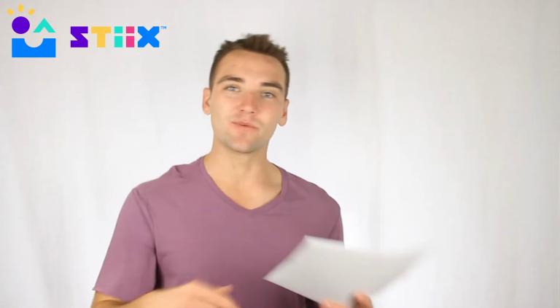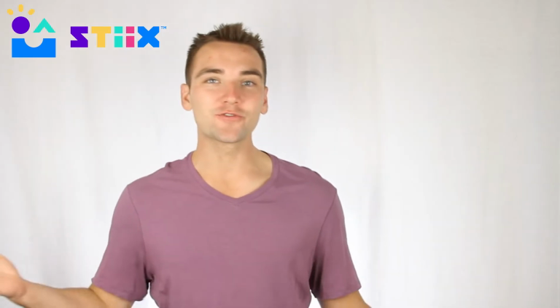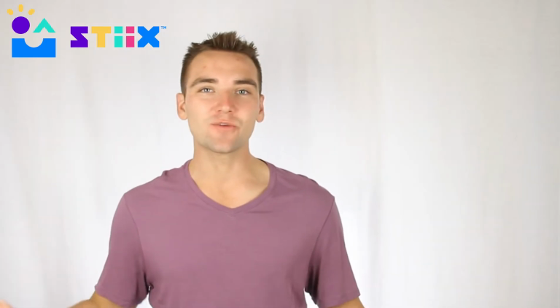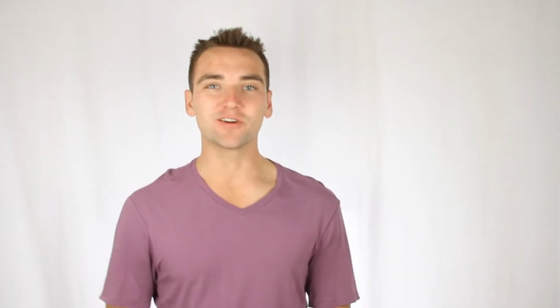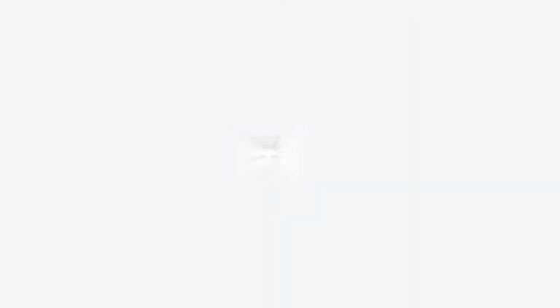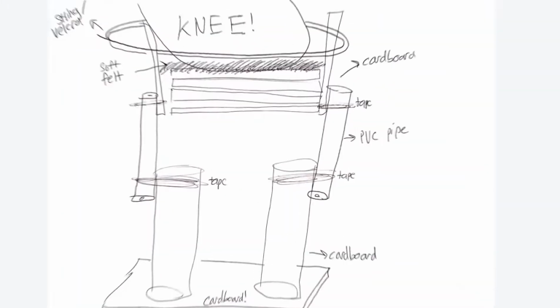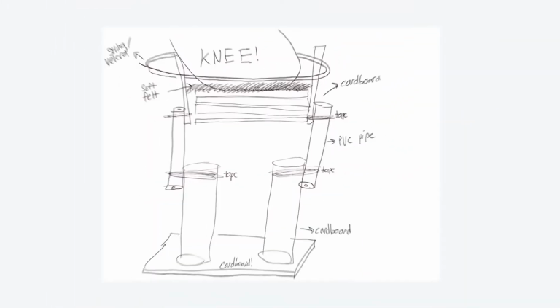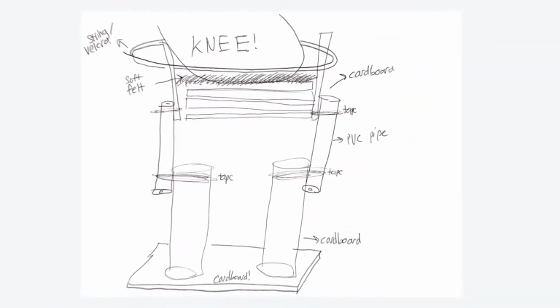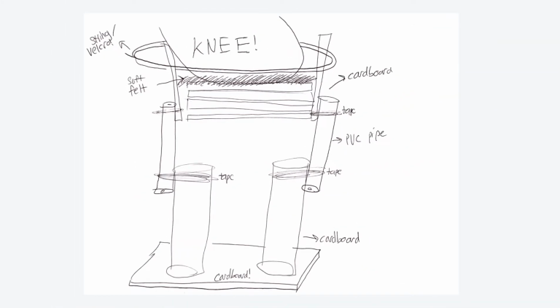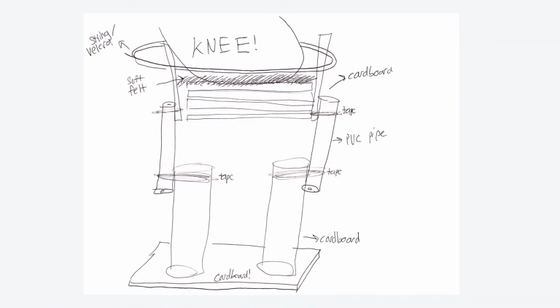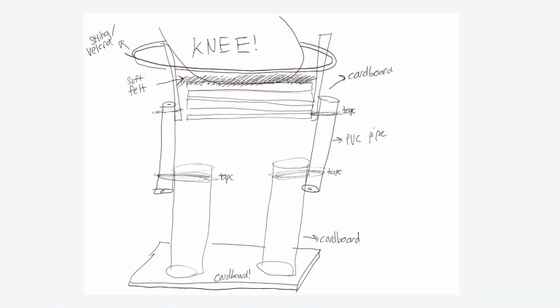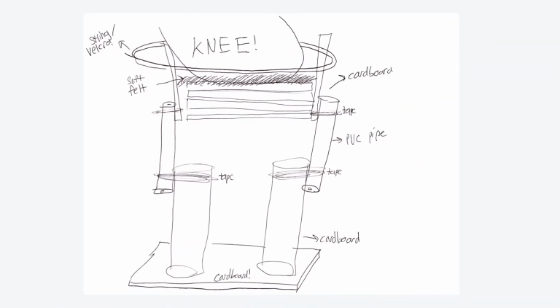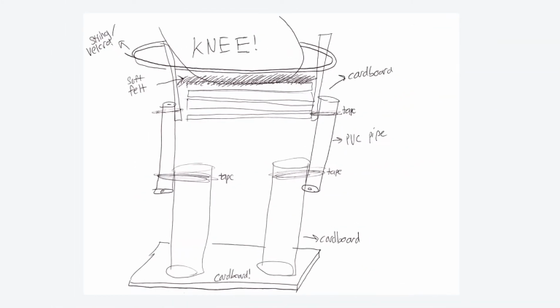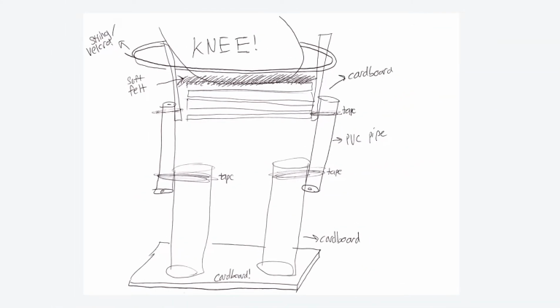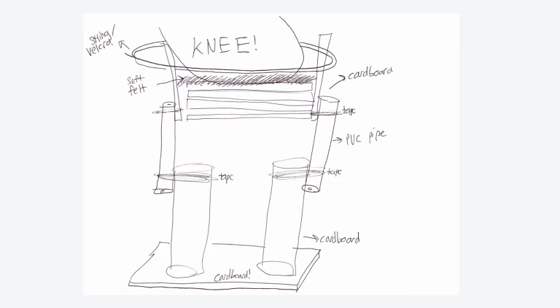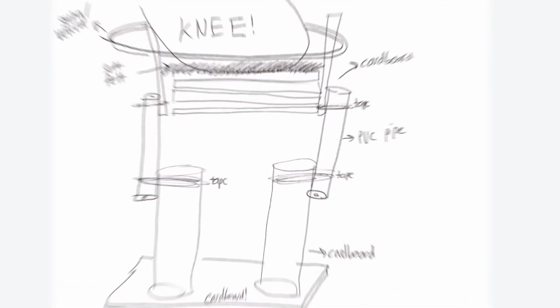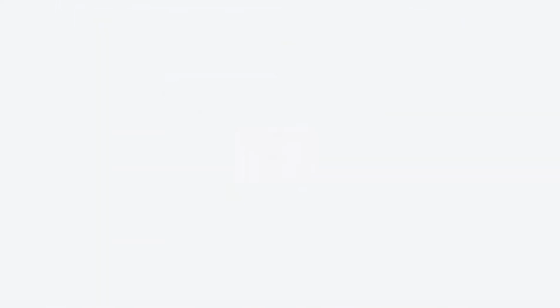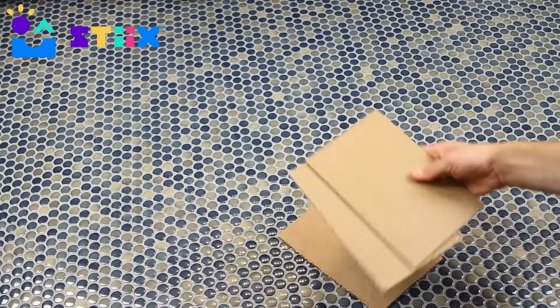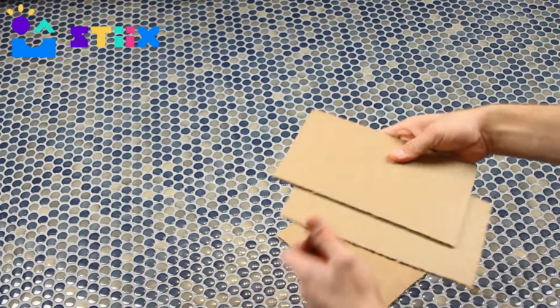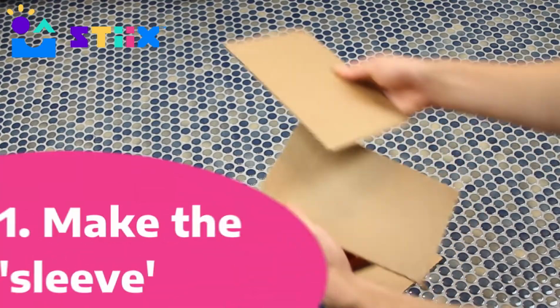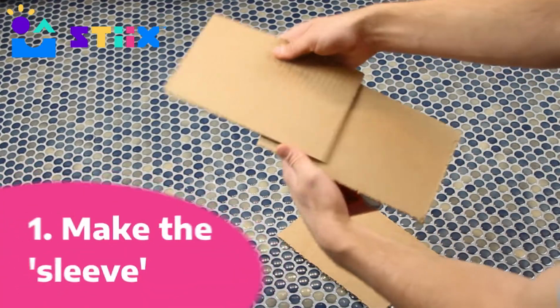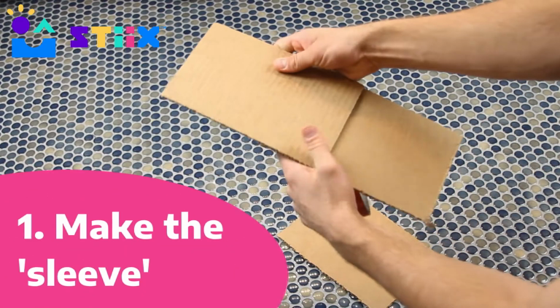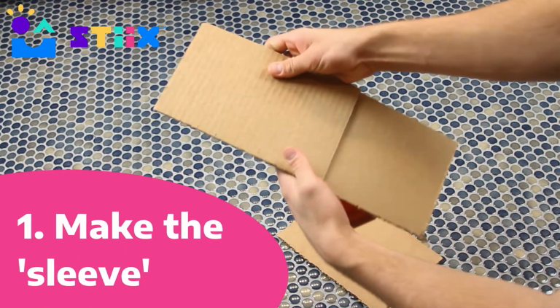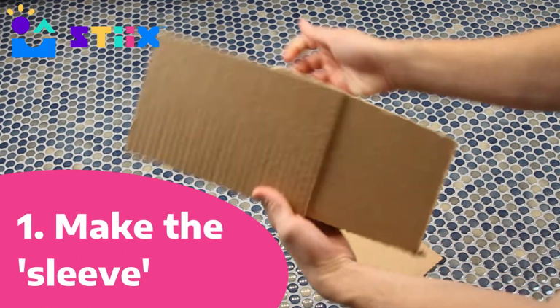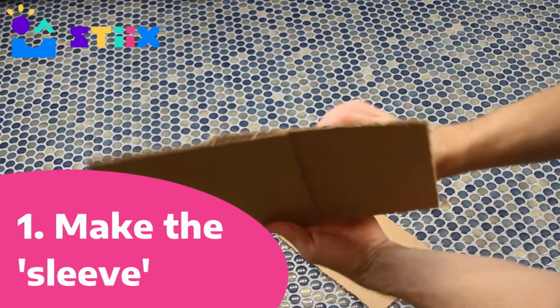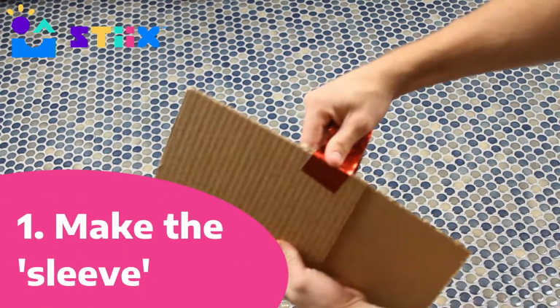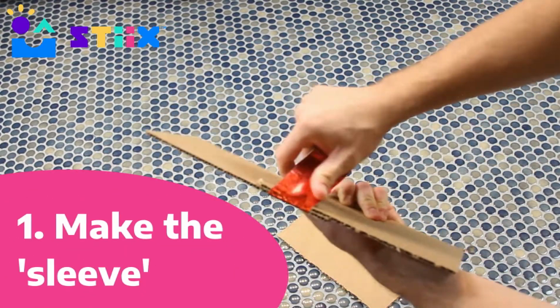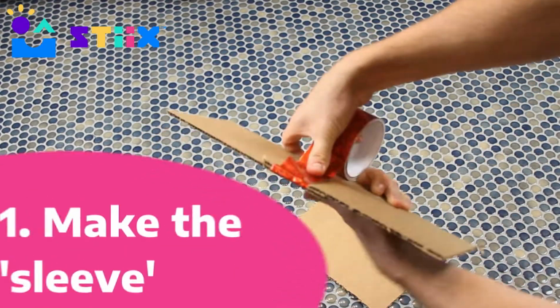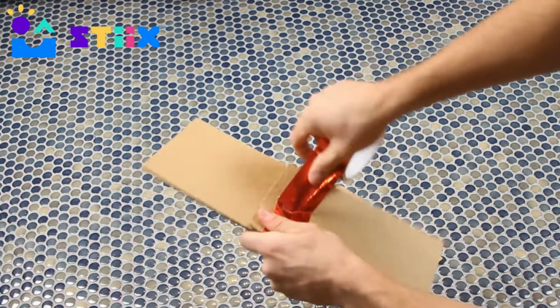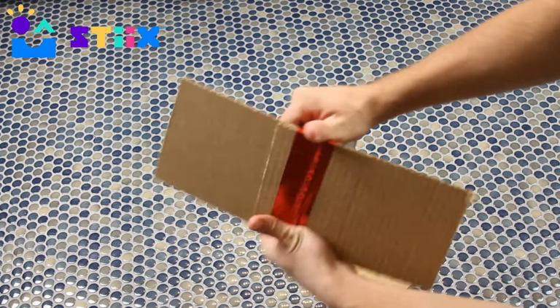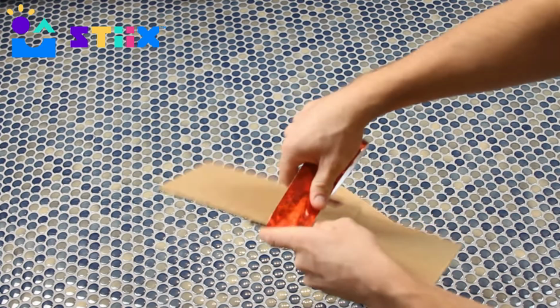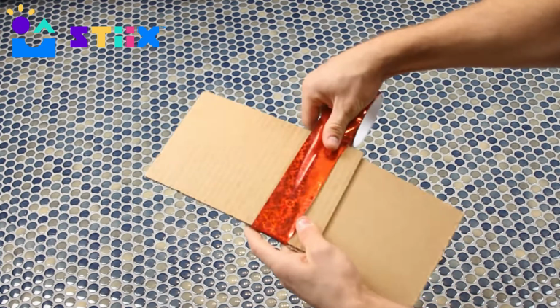Here's what we put on paper before we brought it to life. We first wanted to try to use these cardboard squares to make the sleeve, which is the part that your knee slides into.